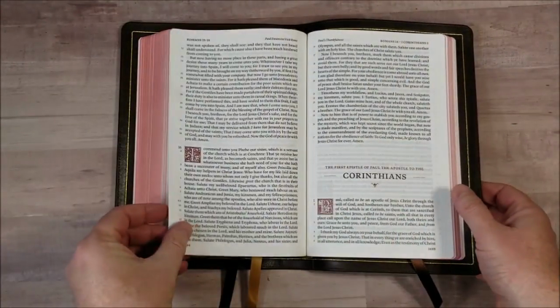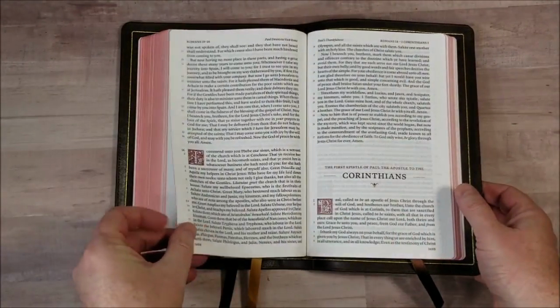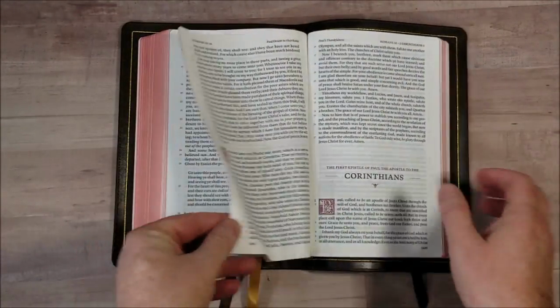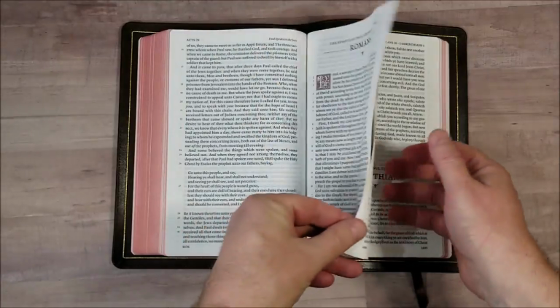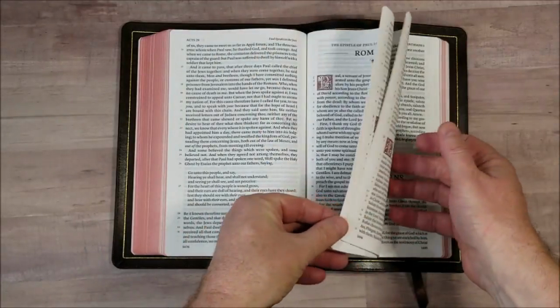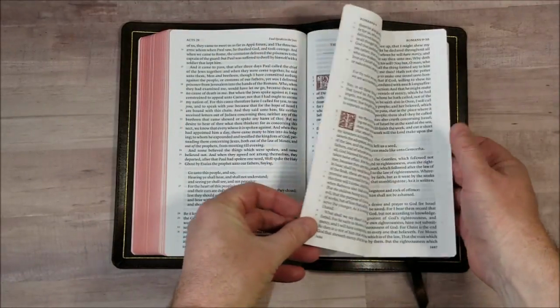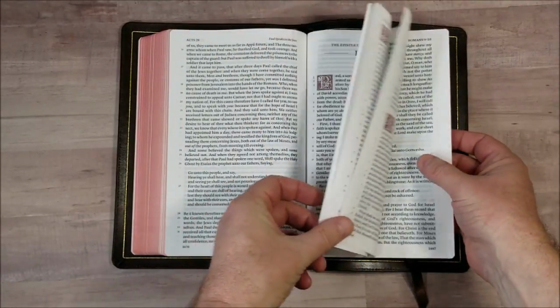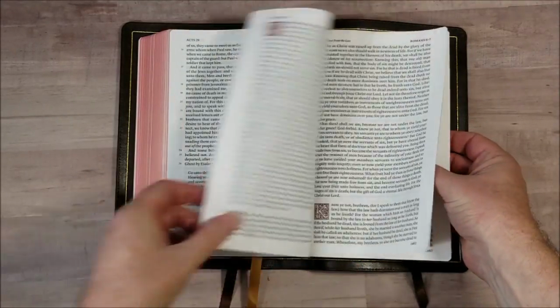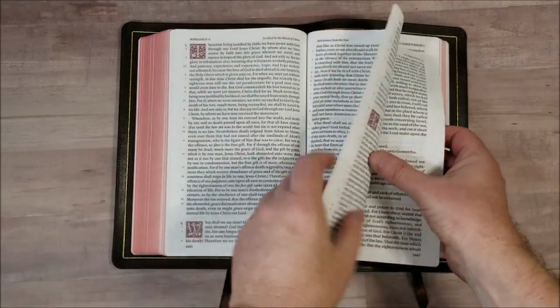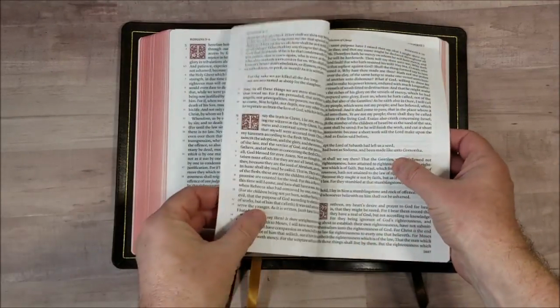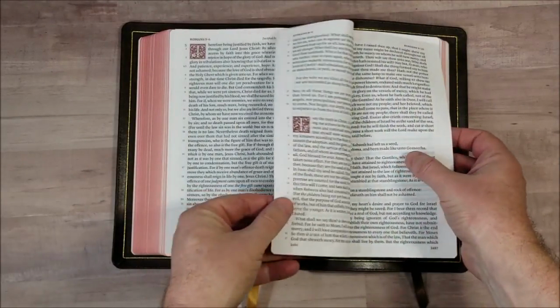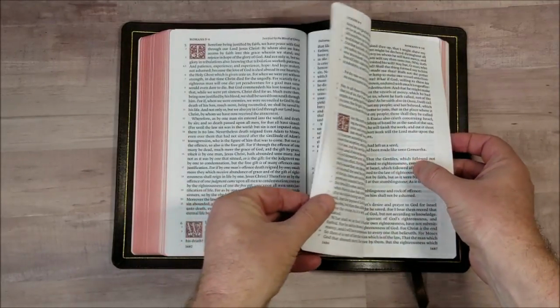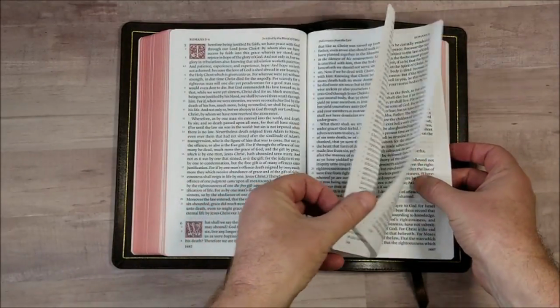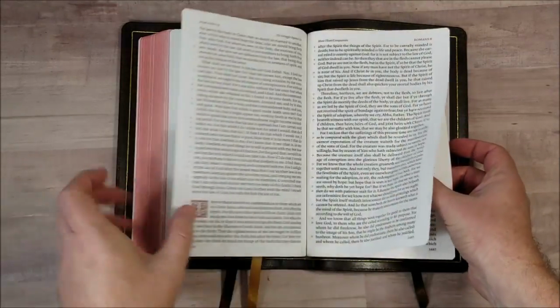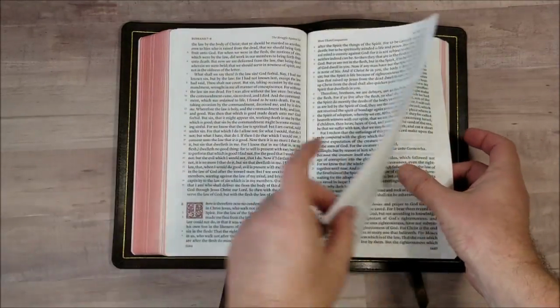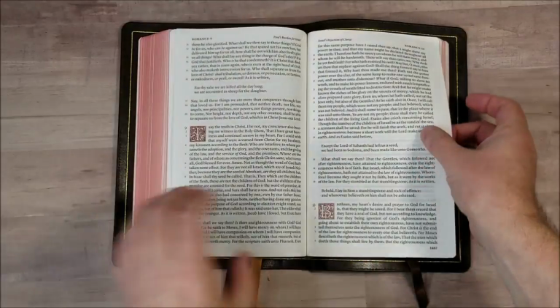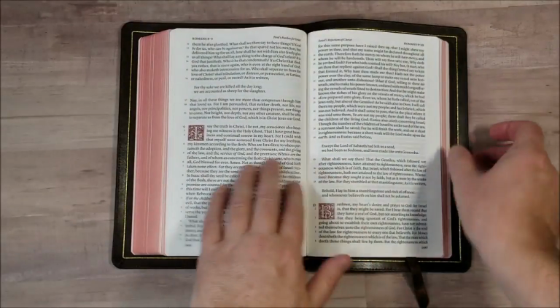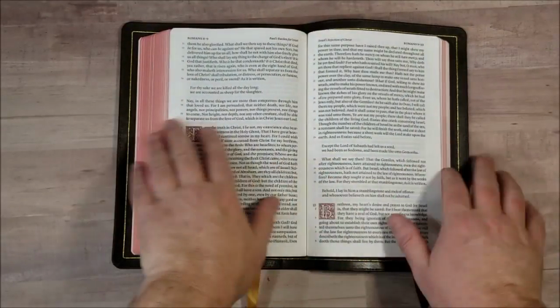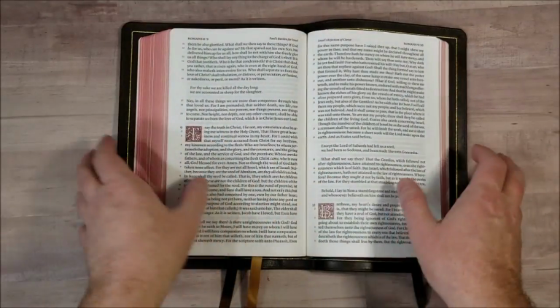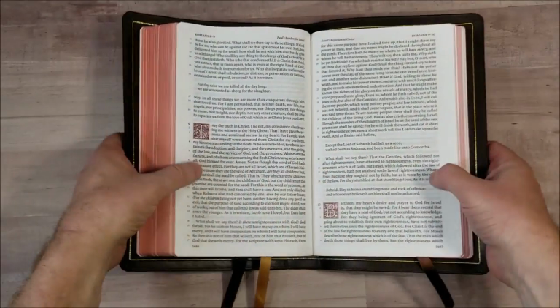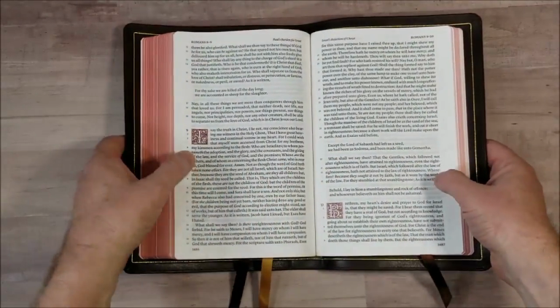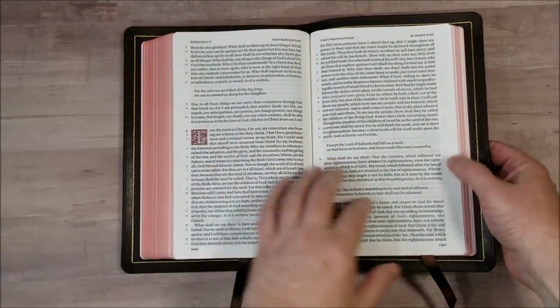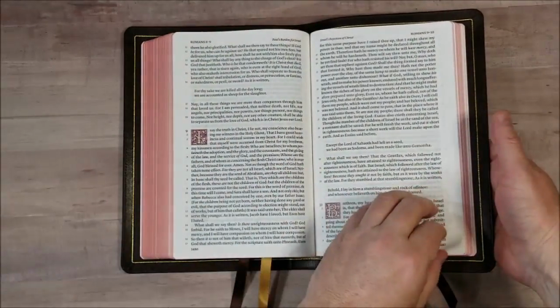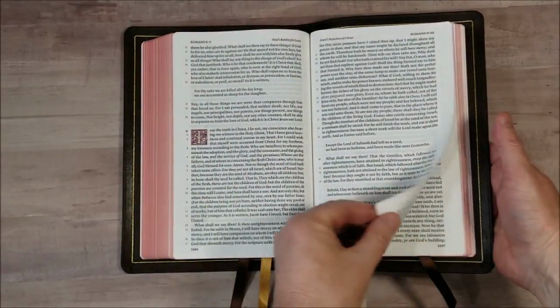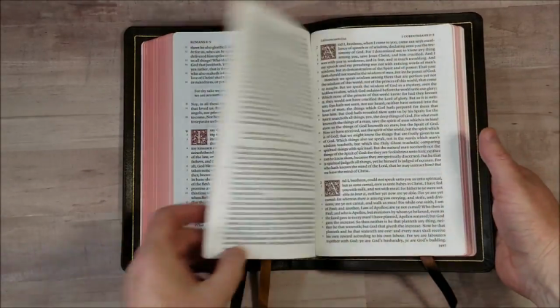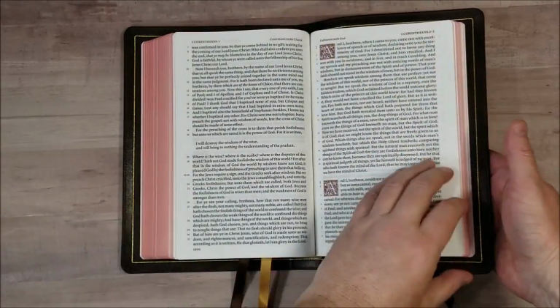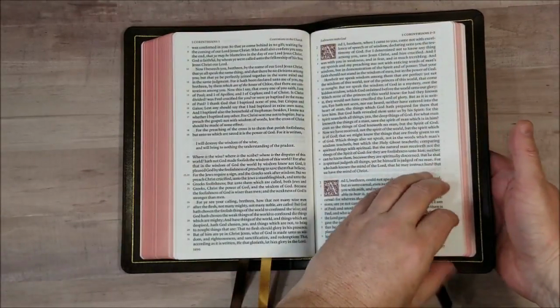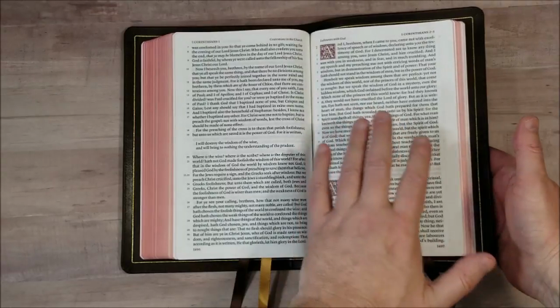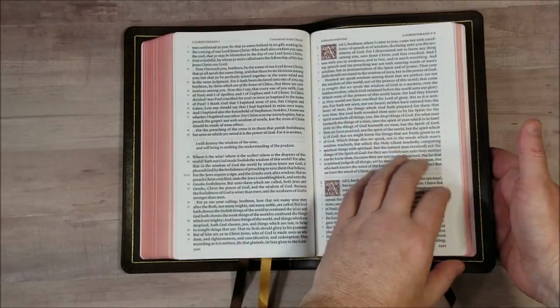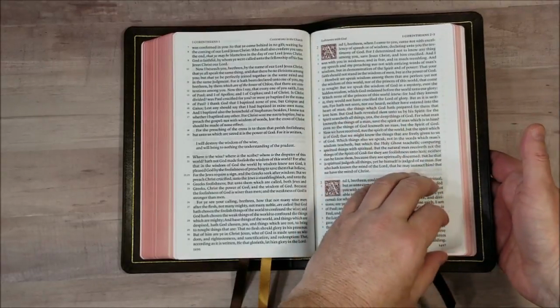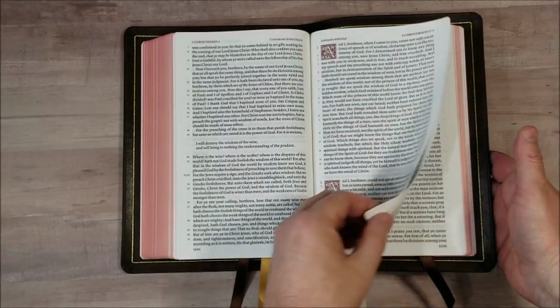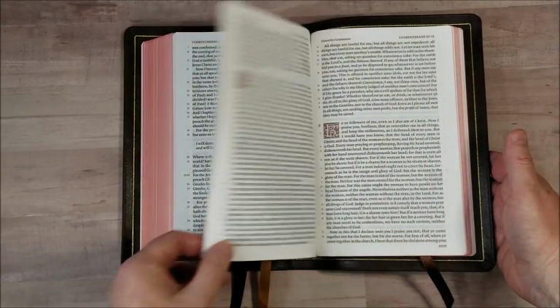I don't have any issues turning this paper — it's 28 GSM, it's easy to deal with and easy to turn. The show-through is fine, just more noticeable than normal because the font is darker. I'll make that trade — I like dark font.